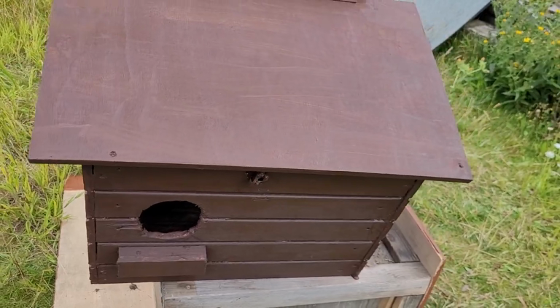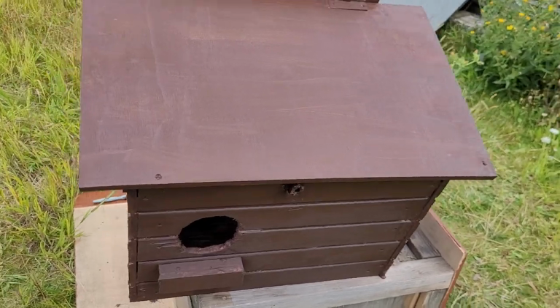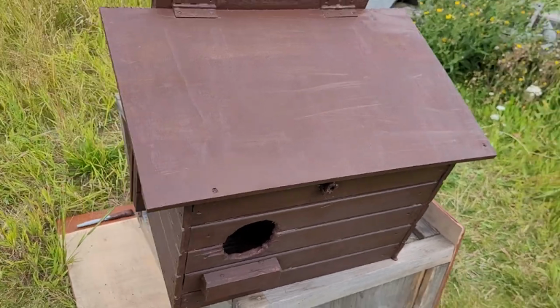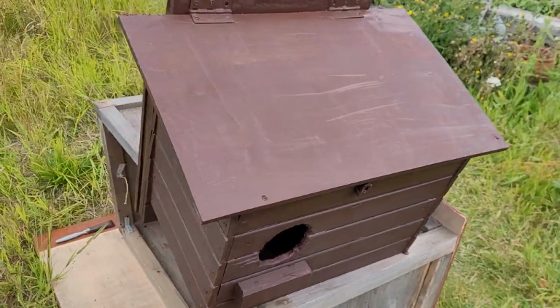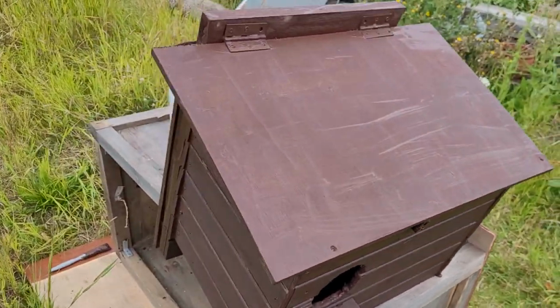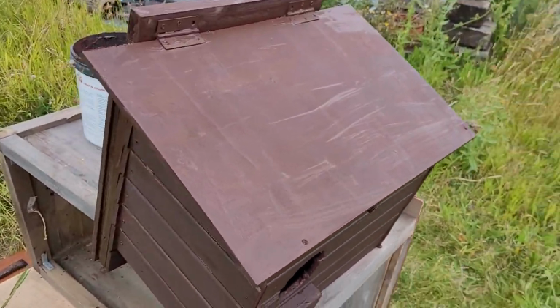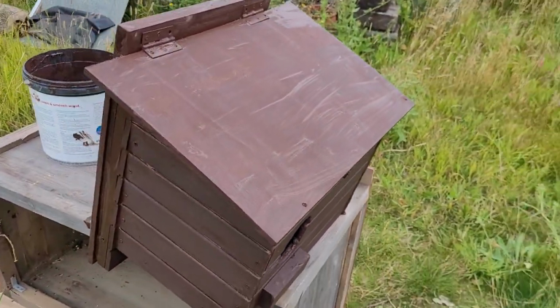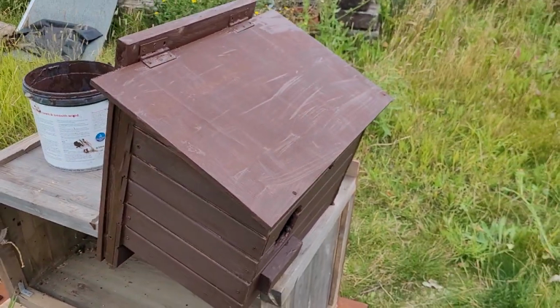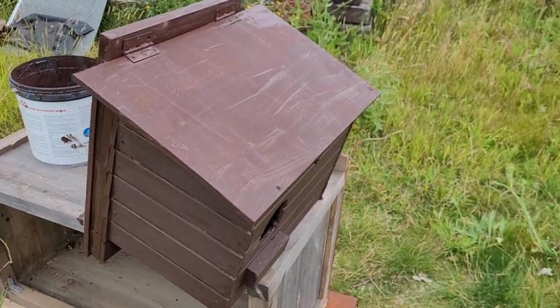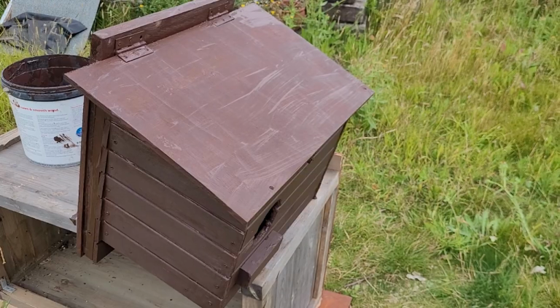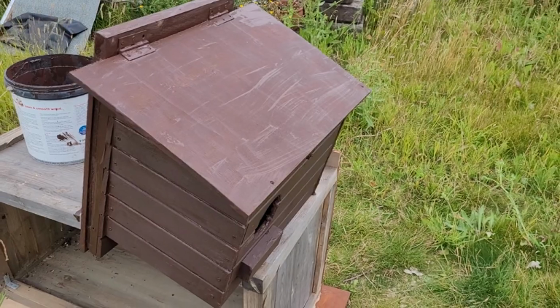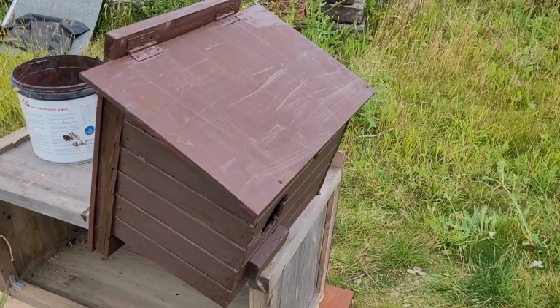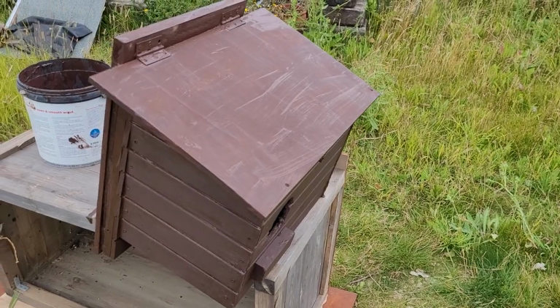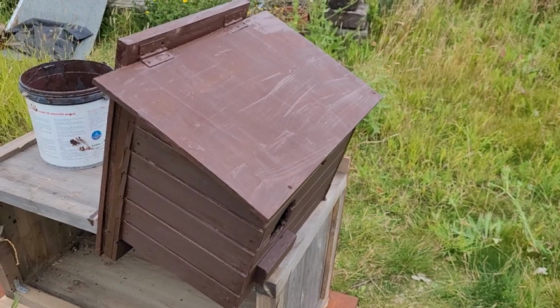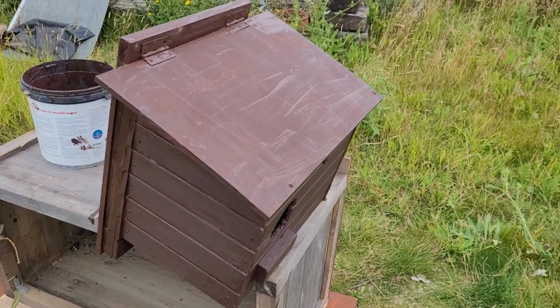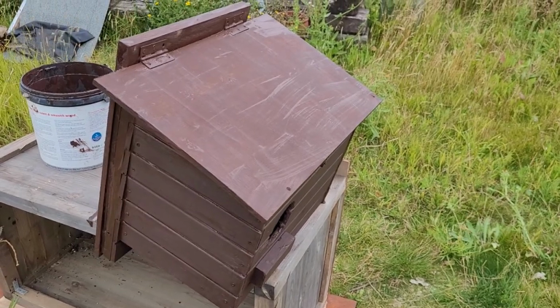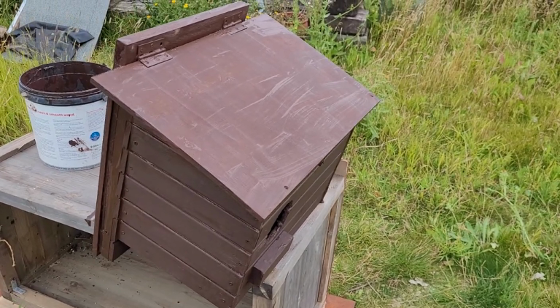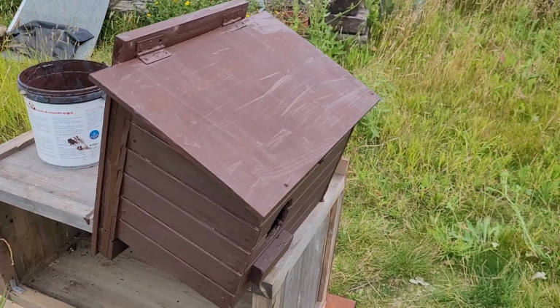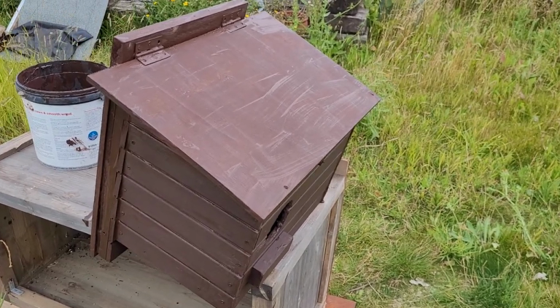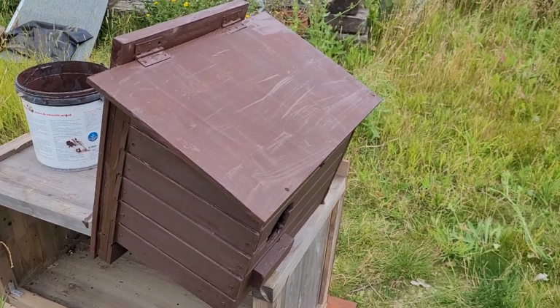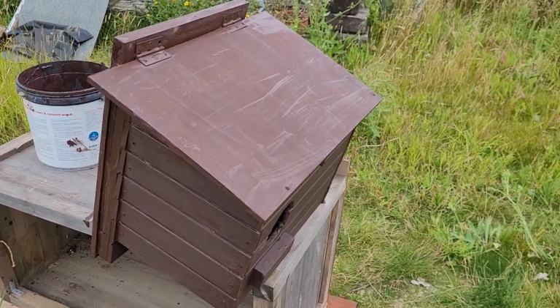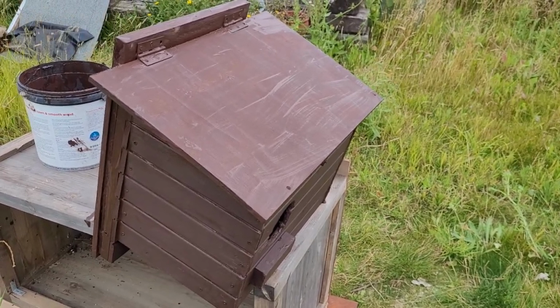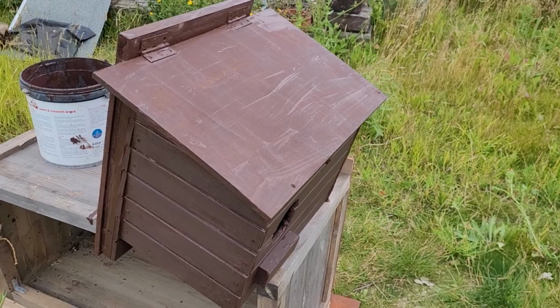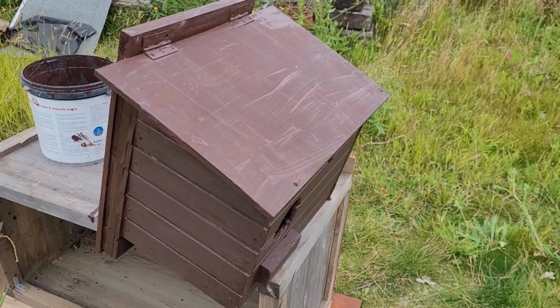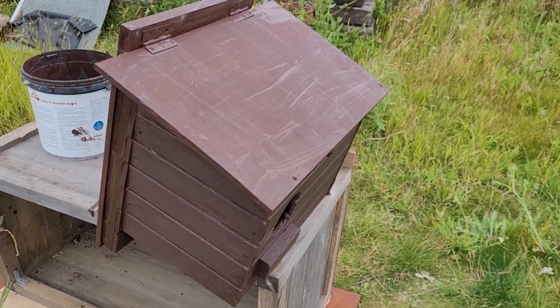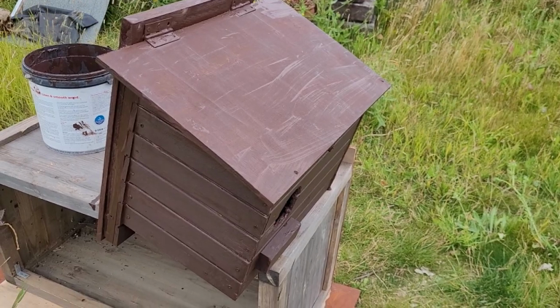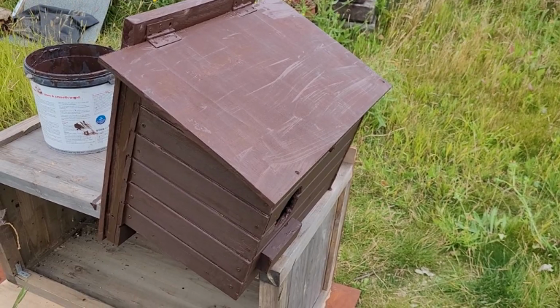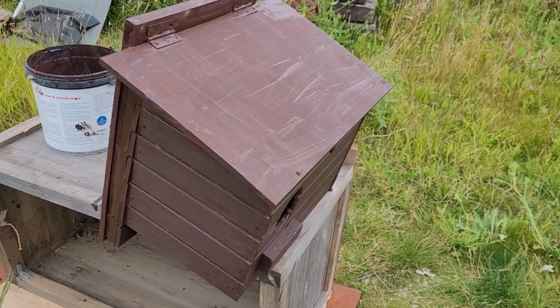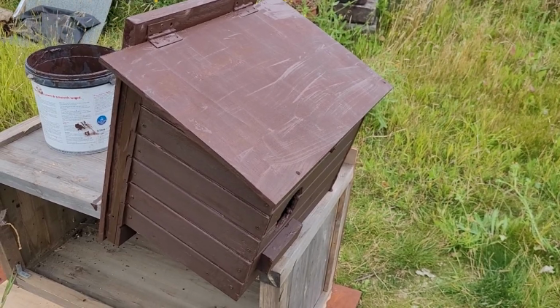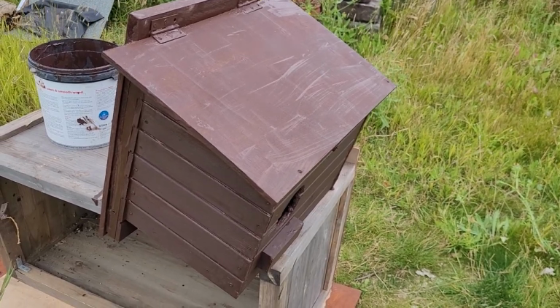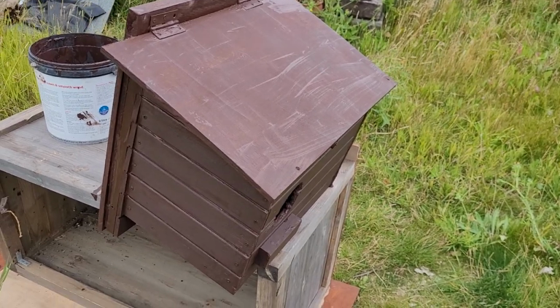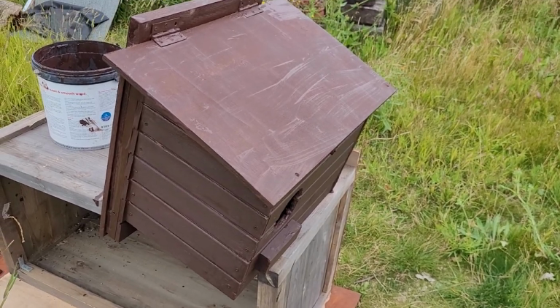I've given it two coats of old oak stain, let it dry, and I think I'll give it a third. I might even put a camera in — I don't know.